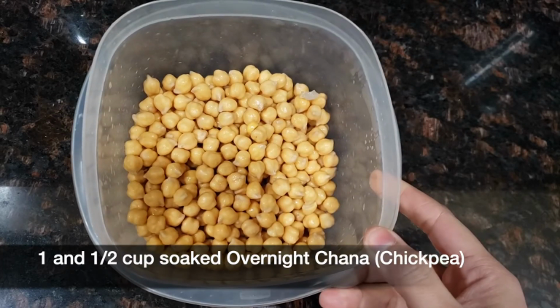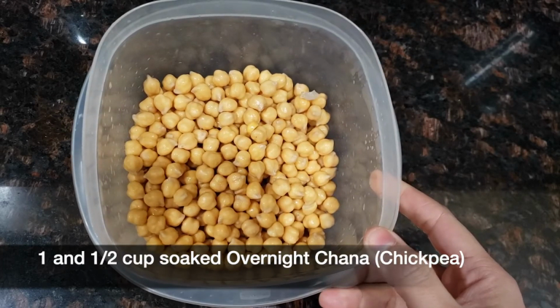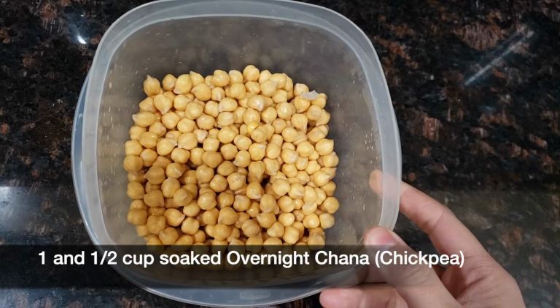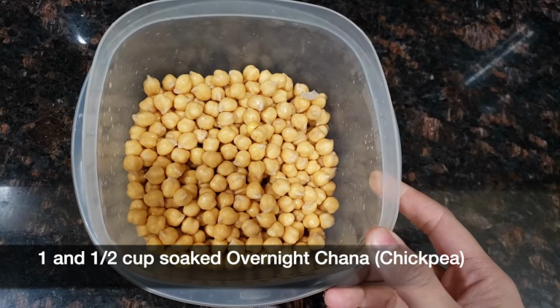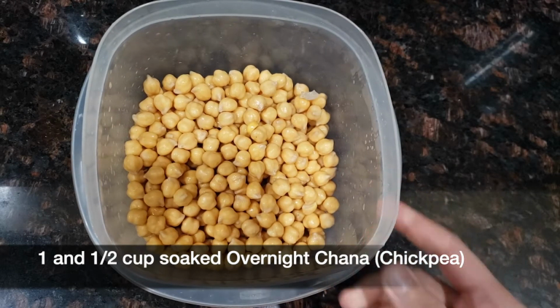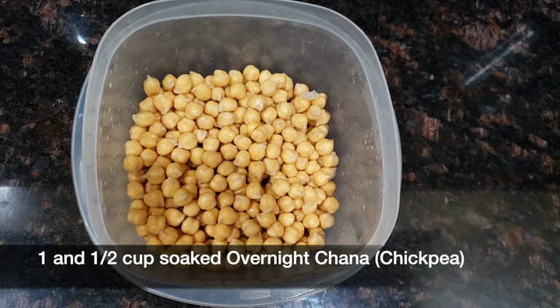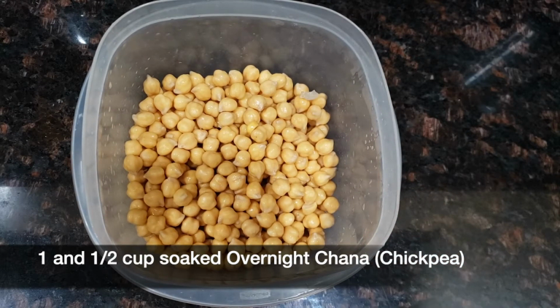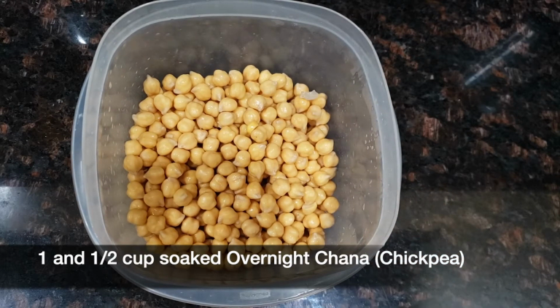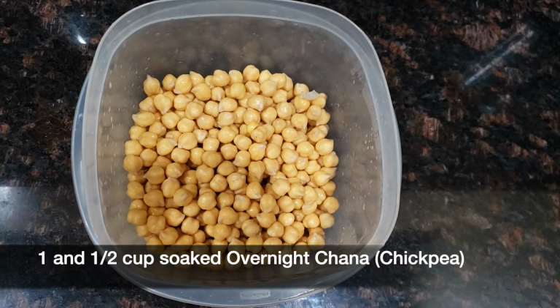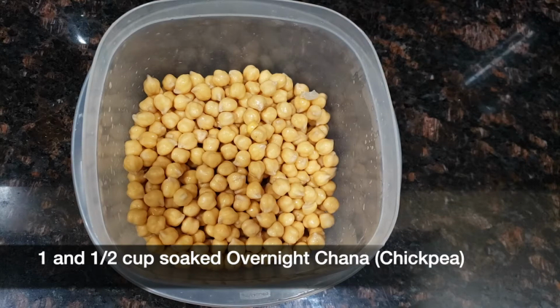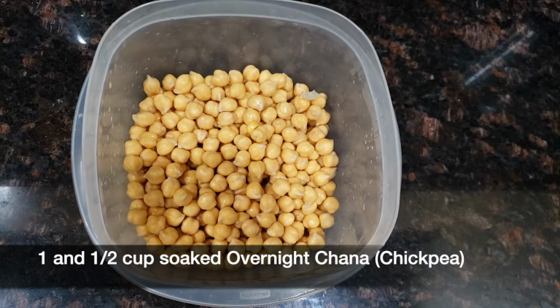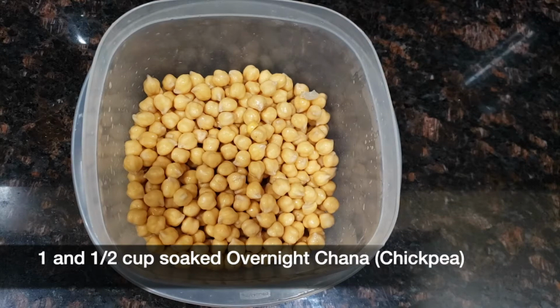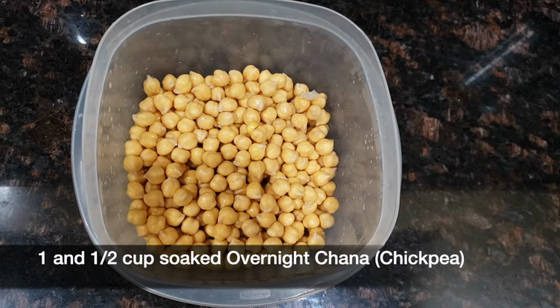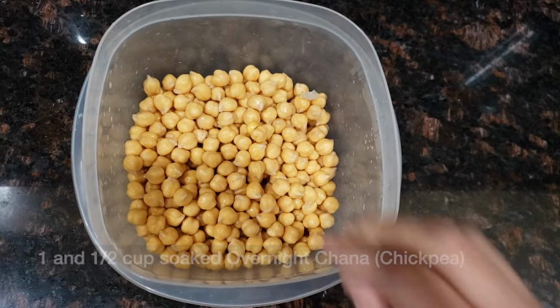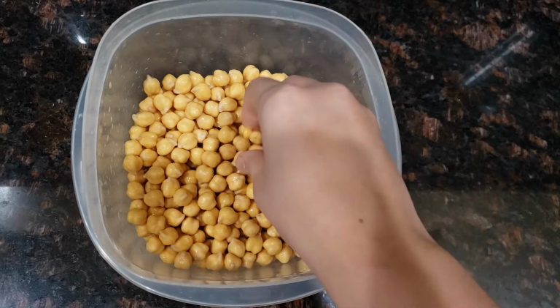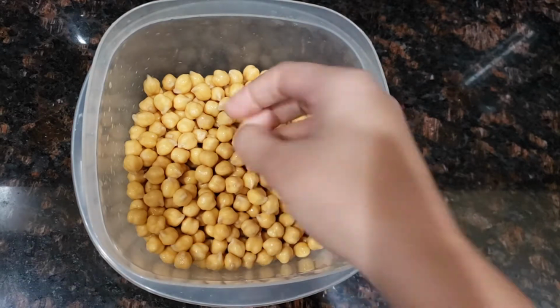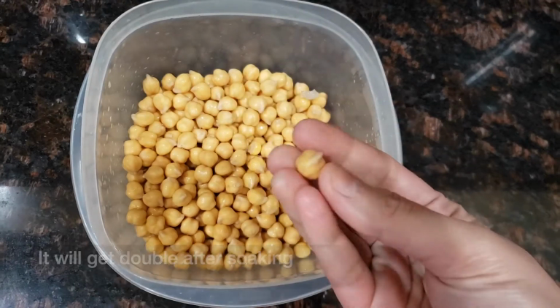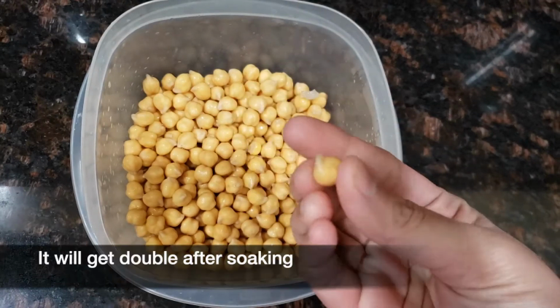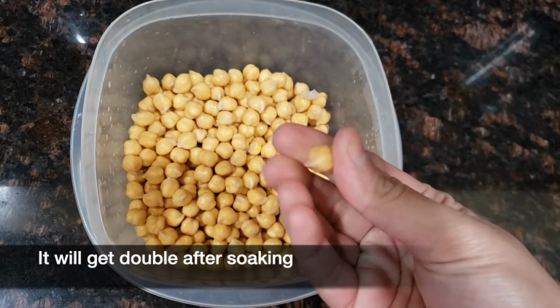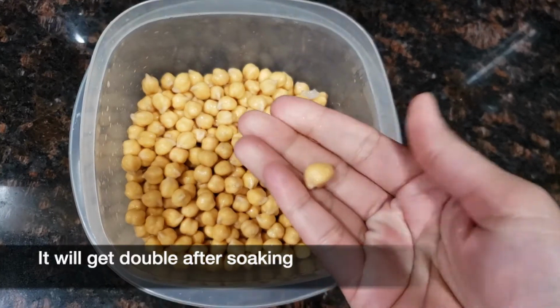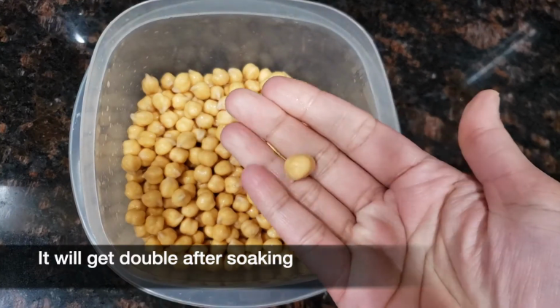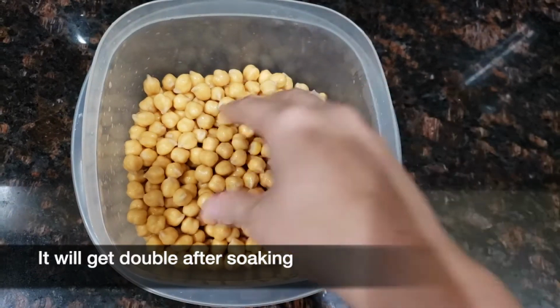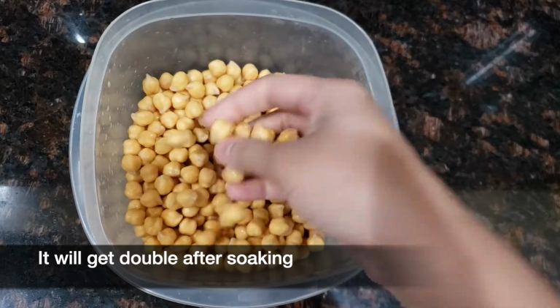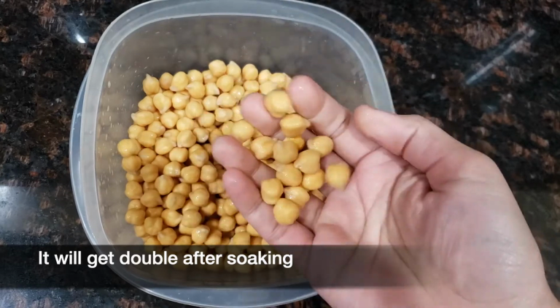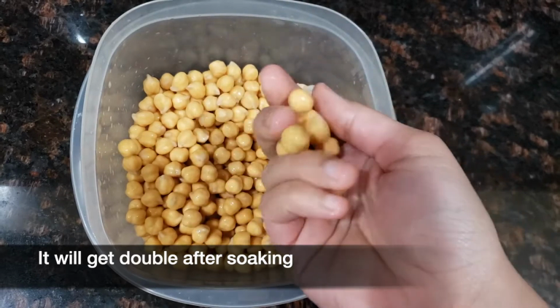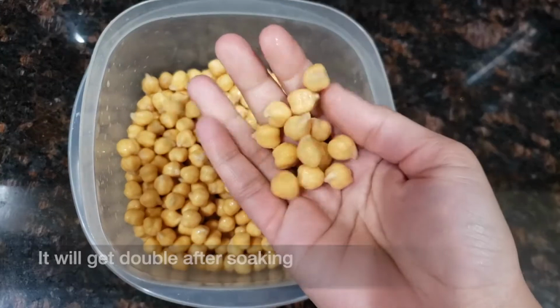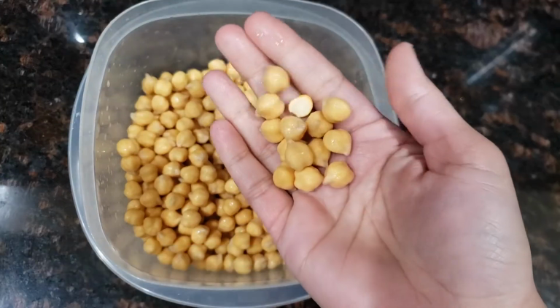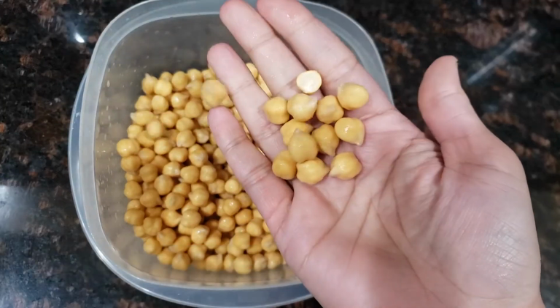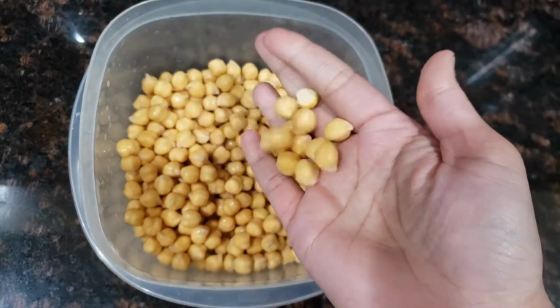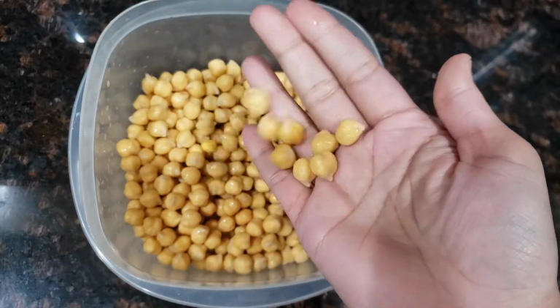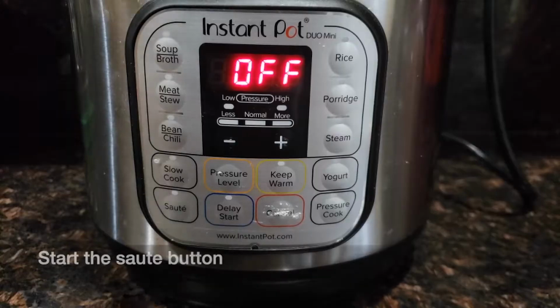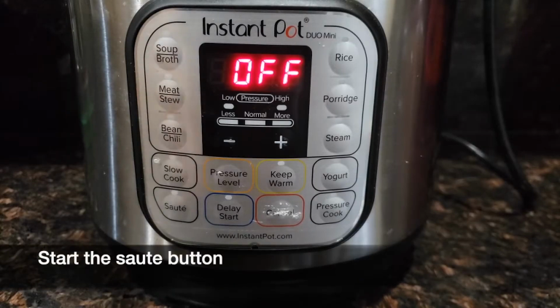Here I have one and a half cup of chickpea that I soaked overnight with enough water. In the morning I drain the water and you will see the chickpea will get double in size.